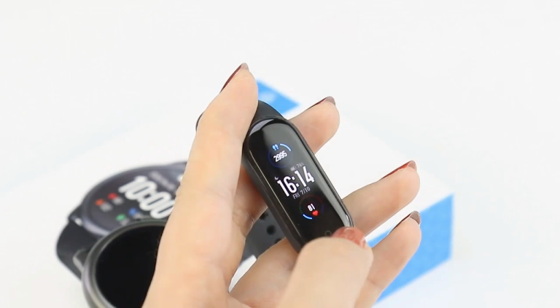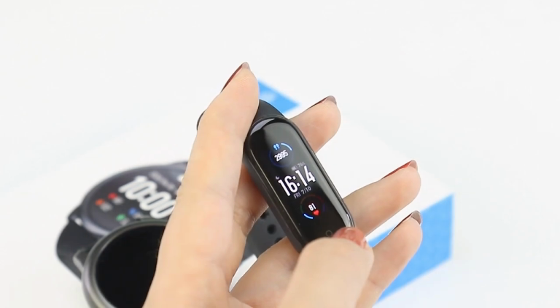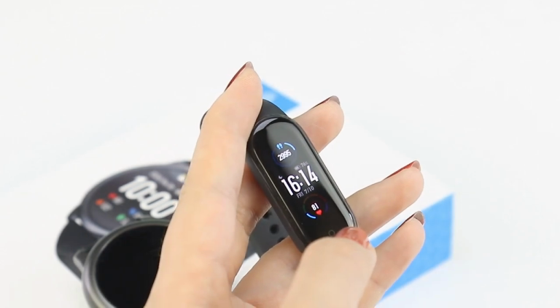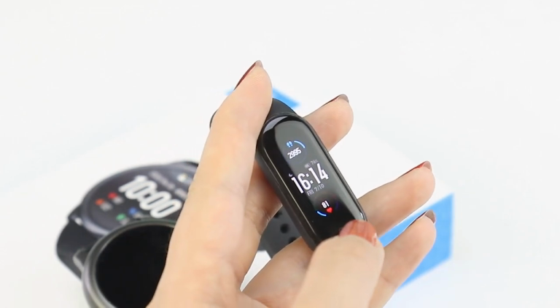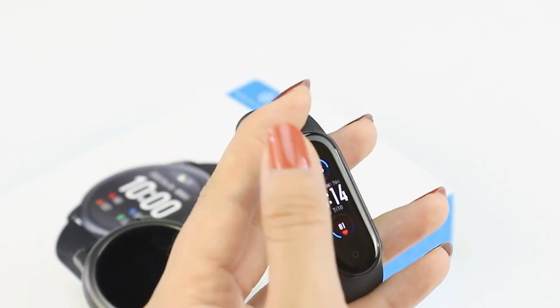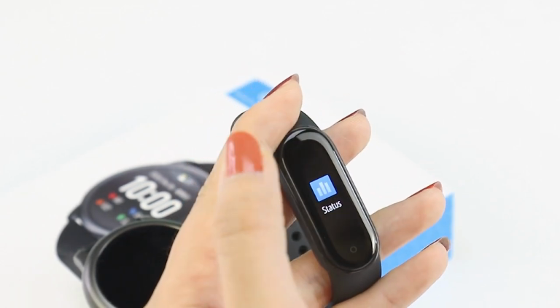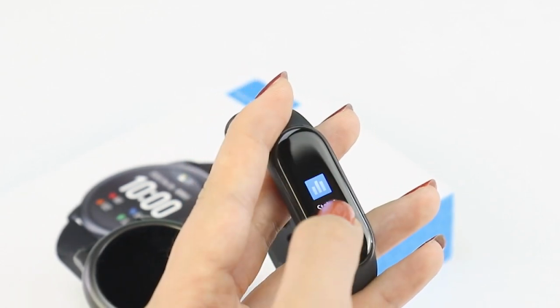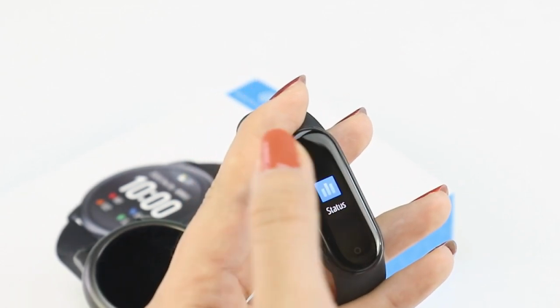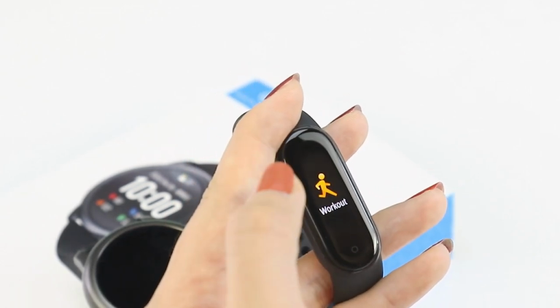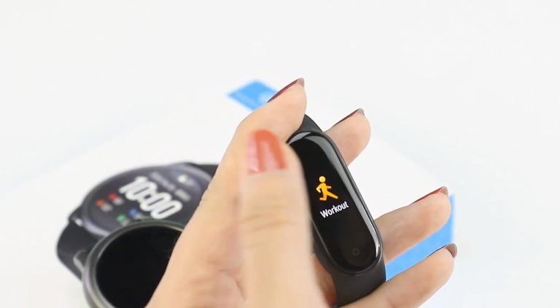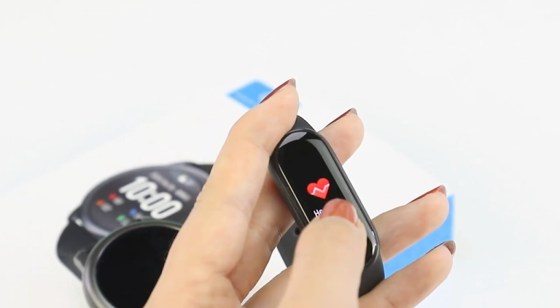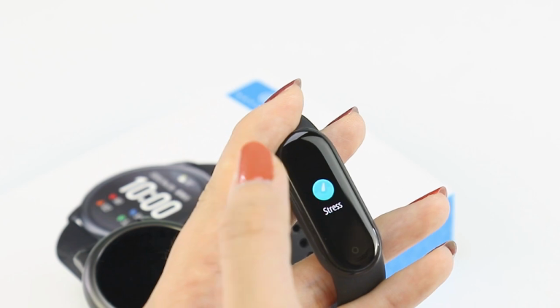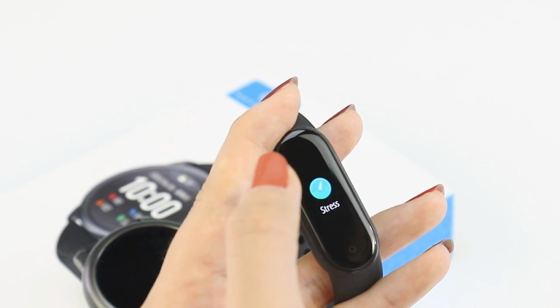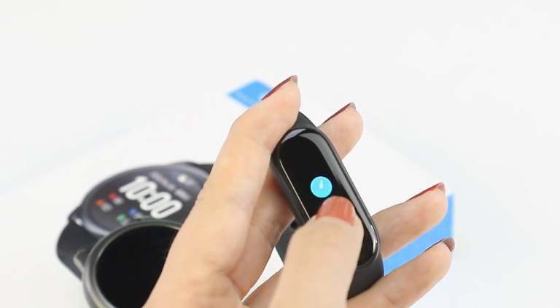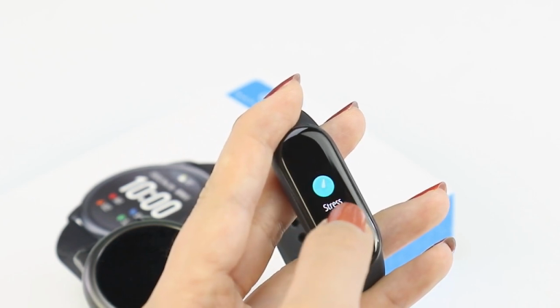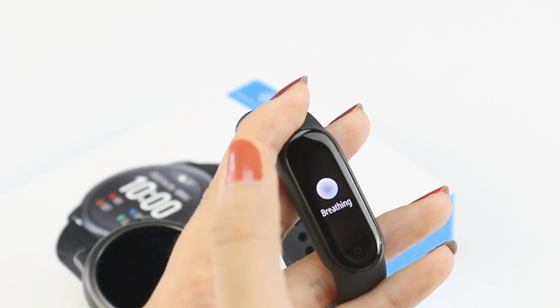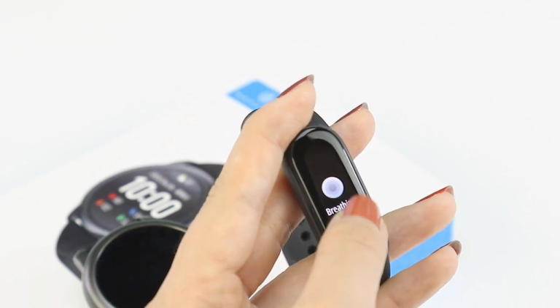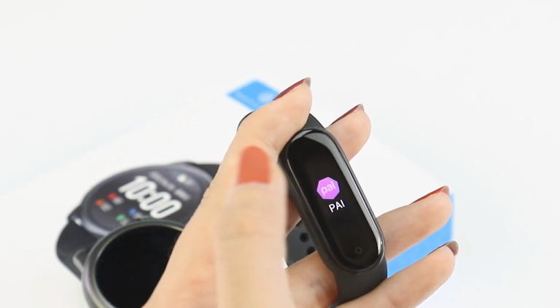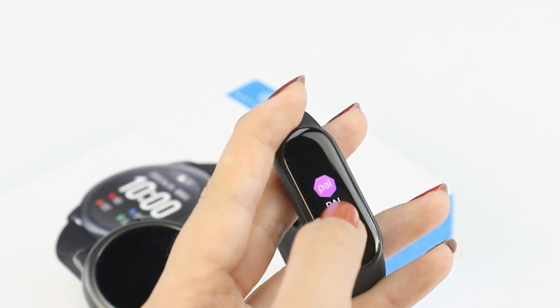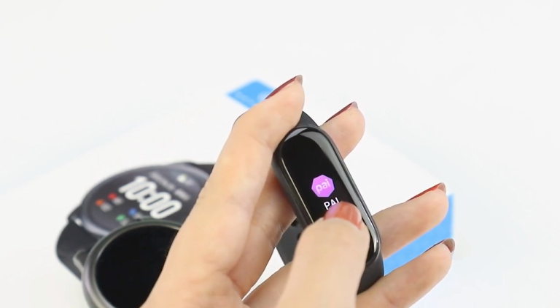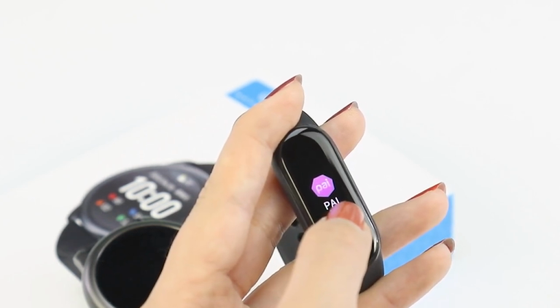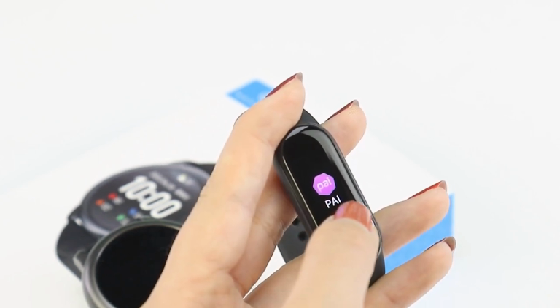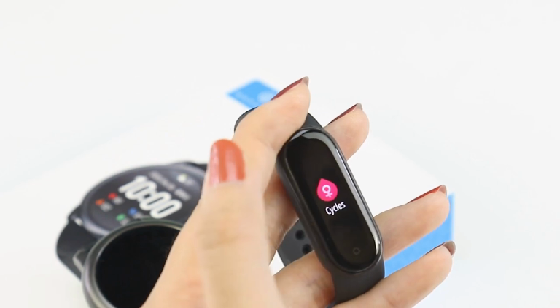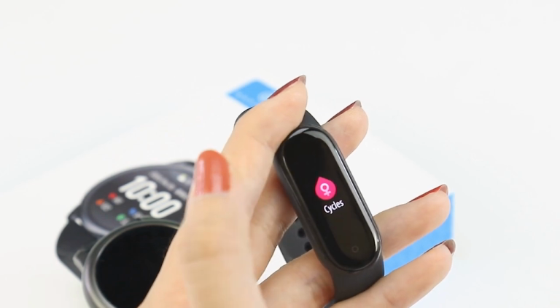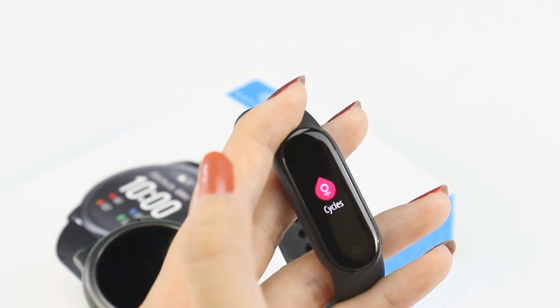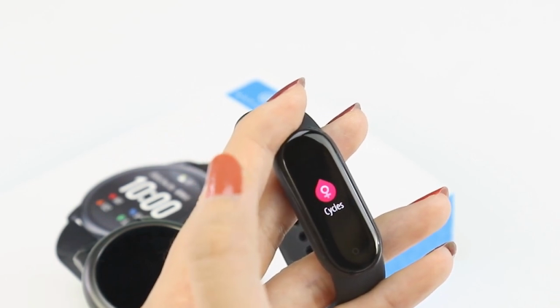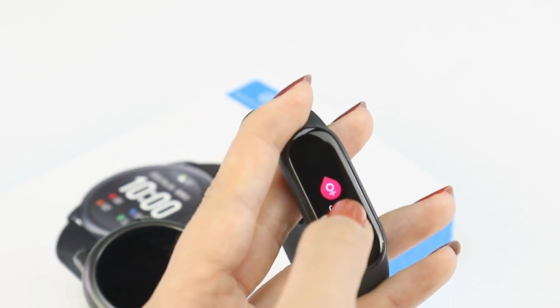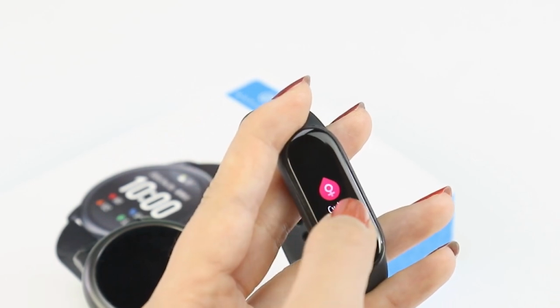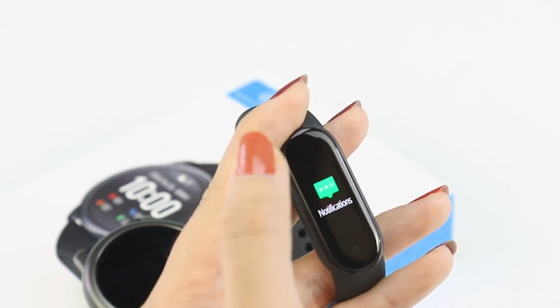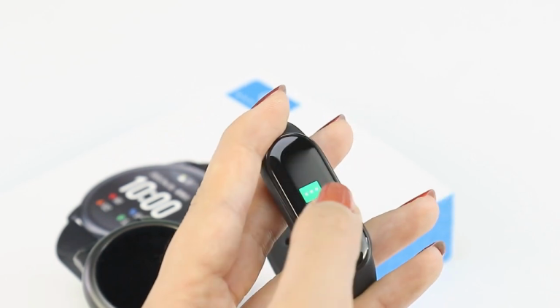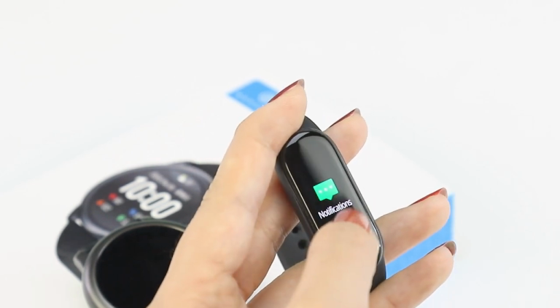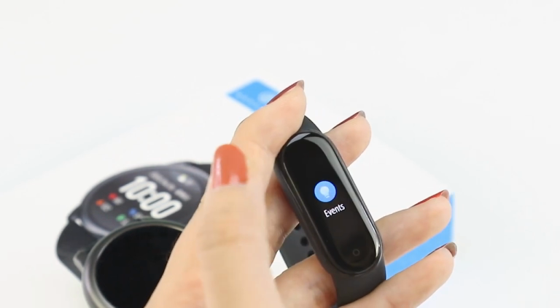Xiaomi Mi Band 5 basically has similar functions as the watch — just scroll vertically to access the apps. Besides that, Mi Band 5 has a PAI index, female health monitoring, and NFC functions in China.